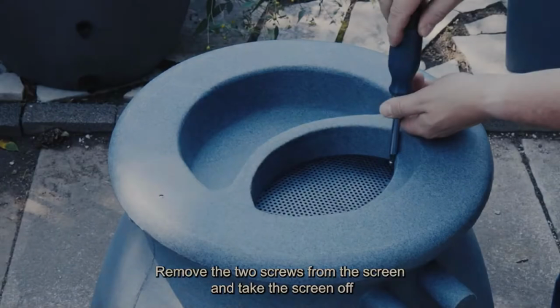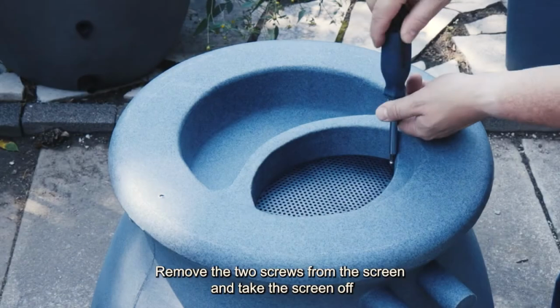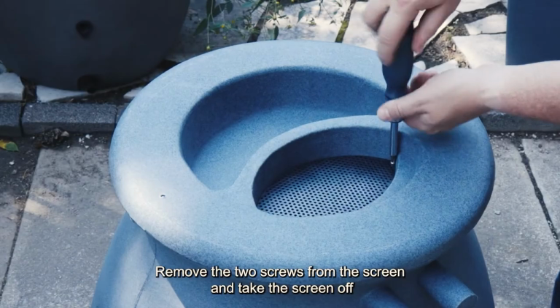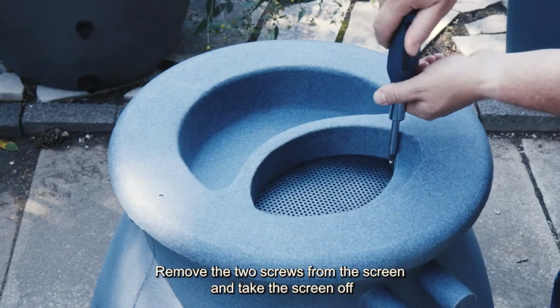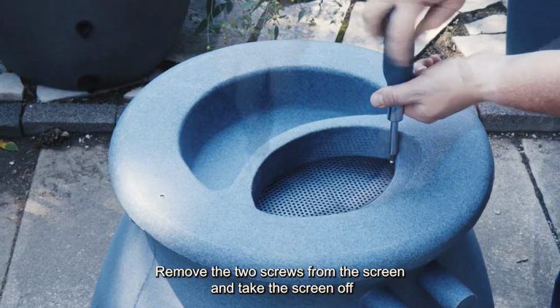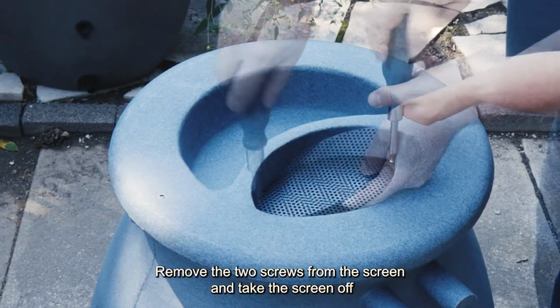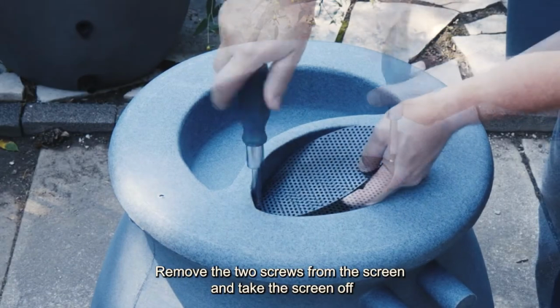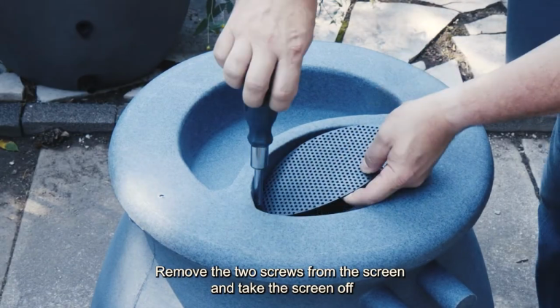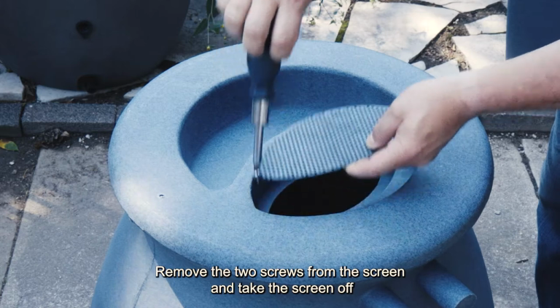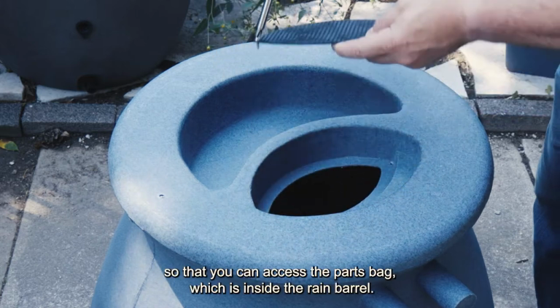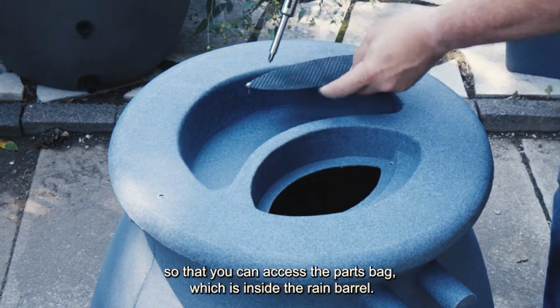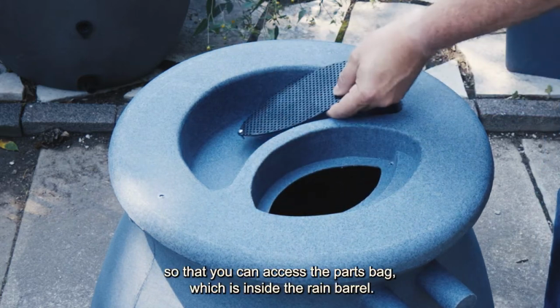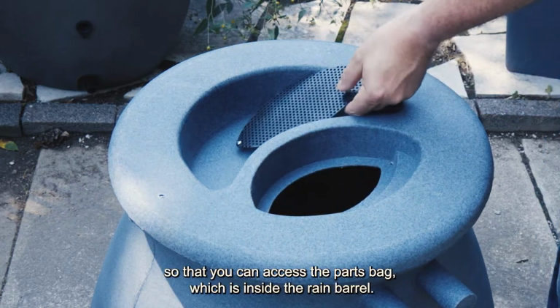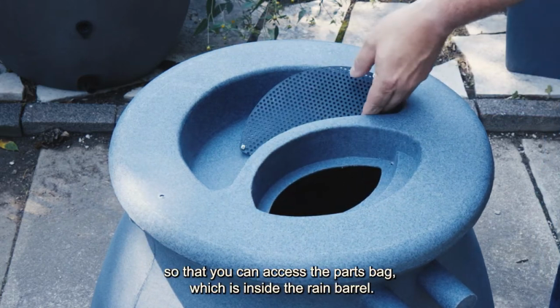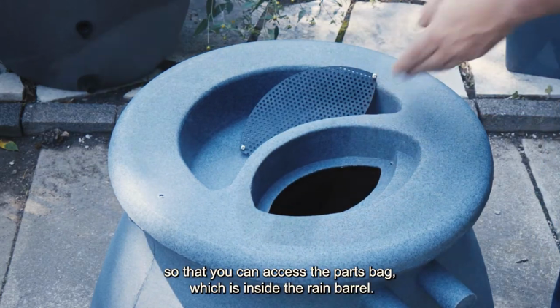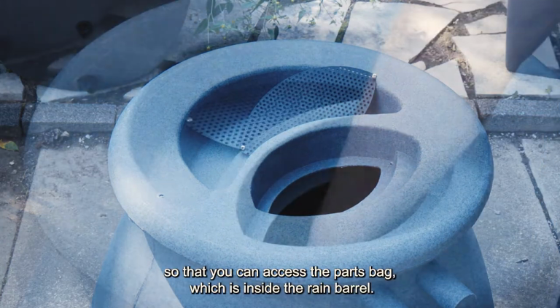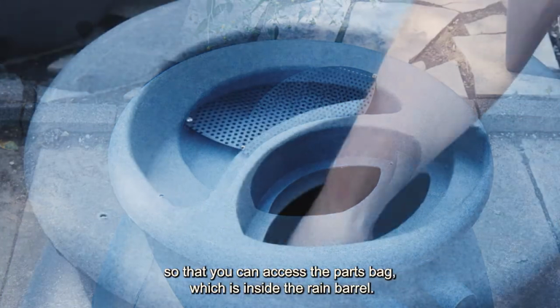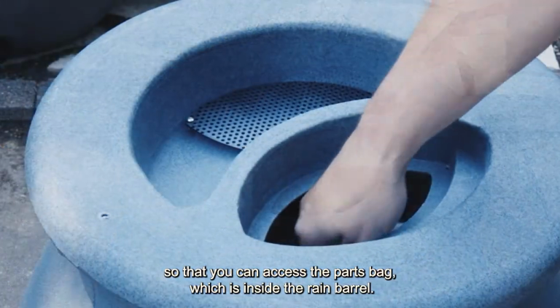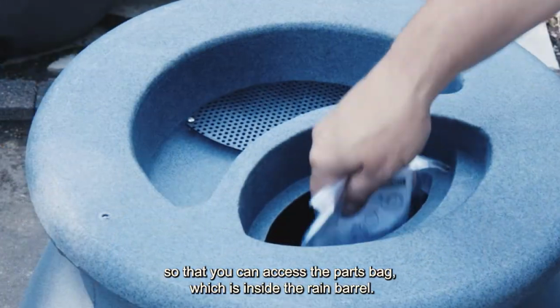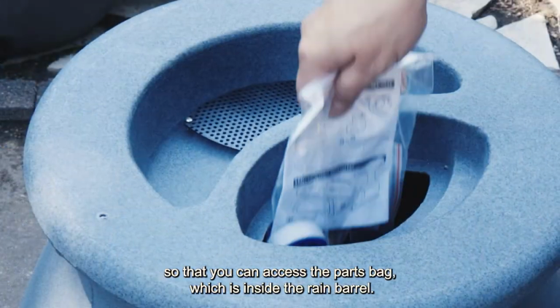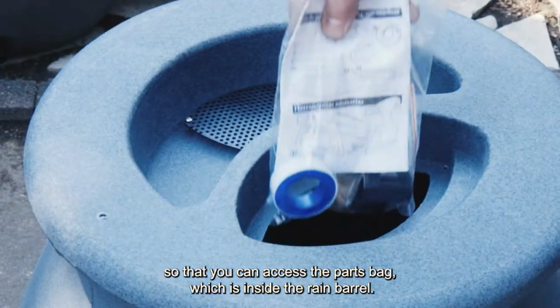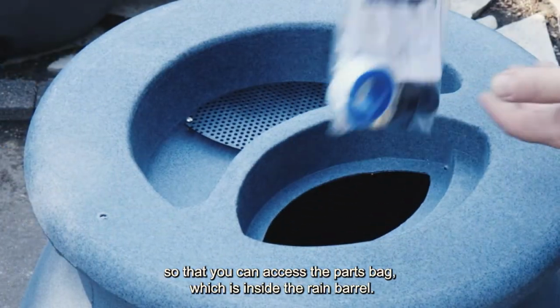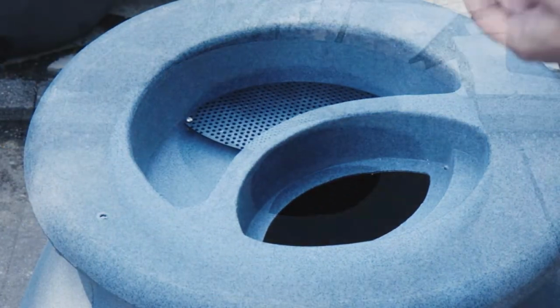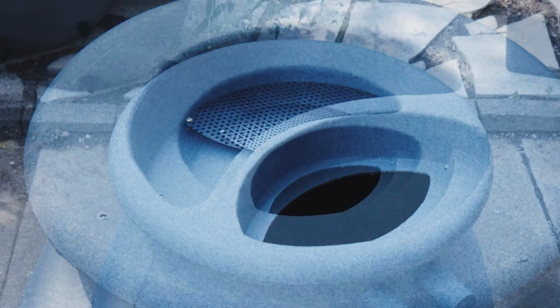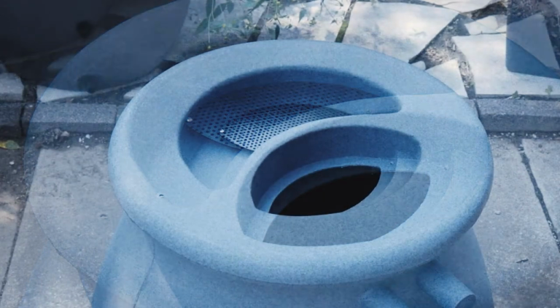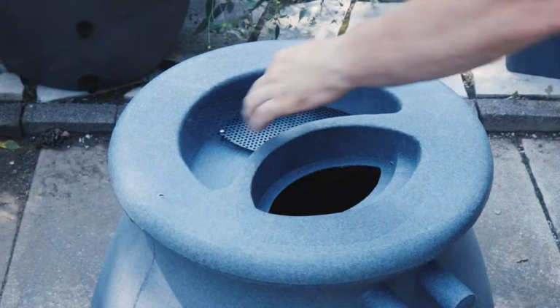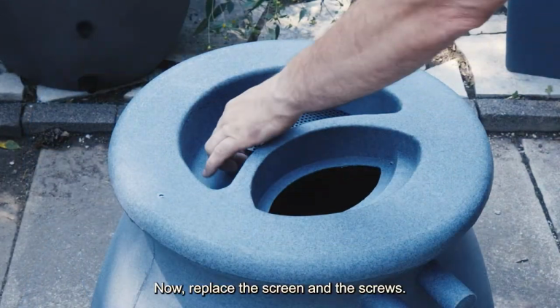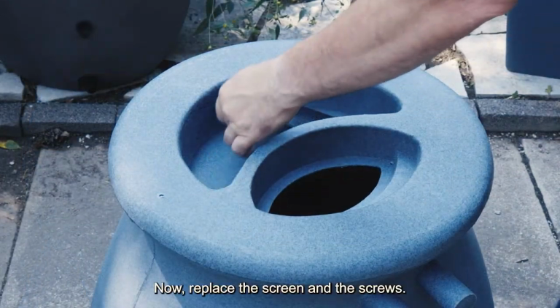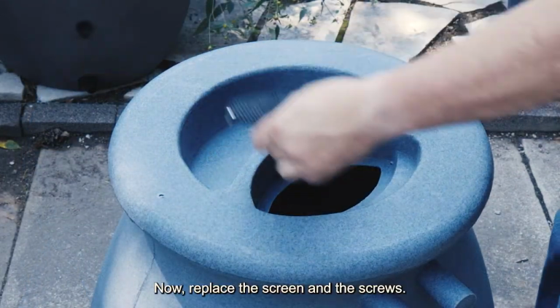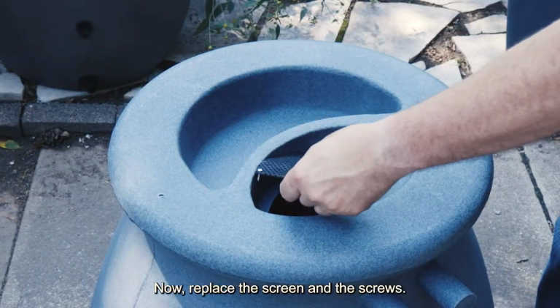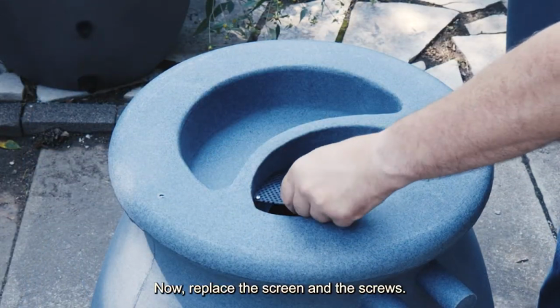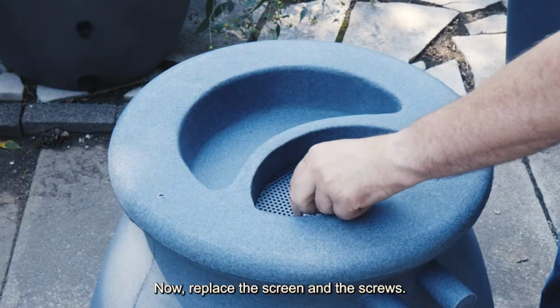Remove the two screws from the screen and take the screen off so that you can access the parts bag which is inside the rain barrel. Now replace the screen and the screws.